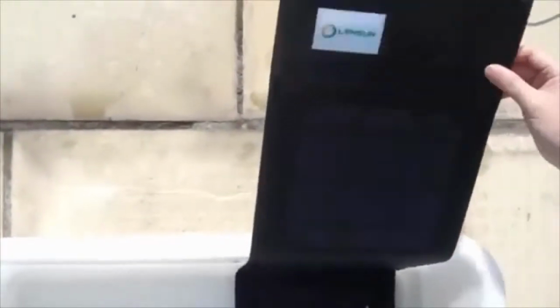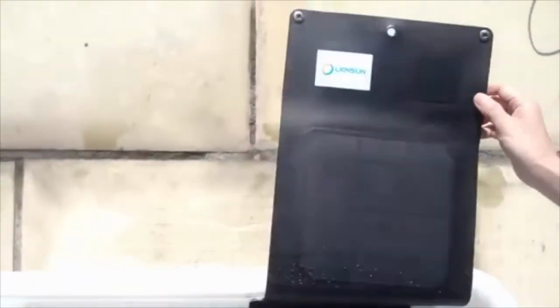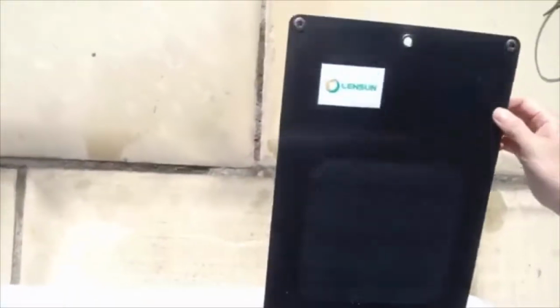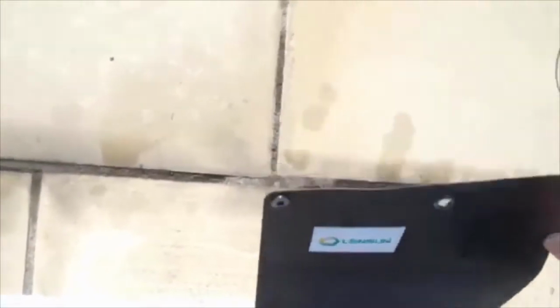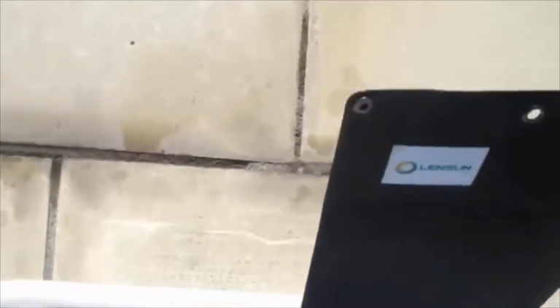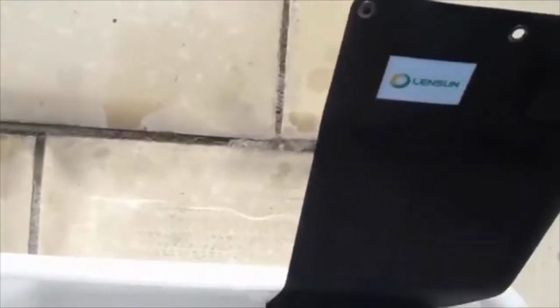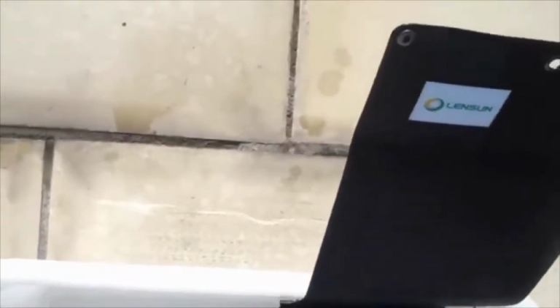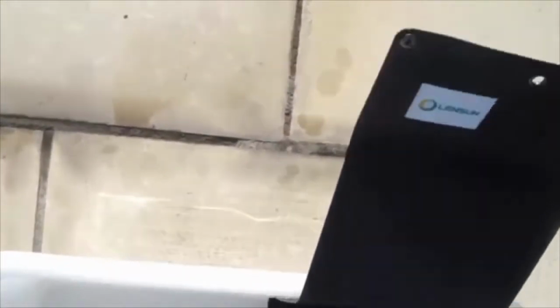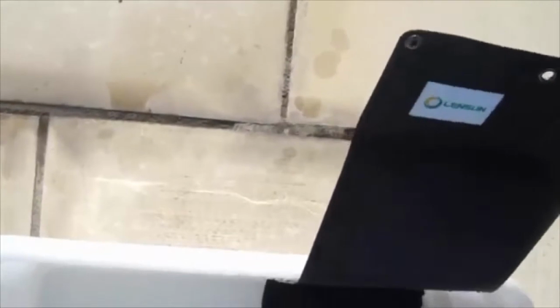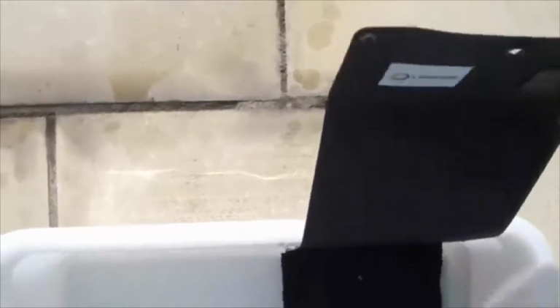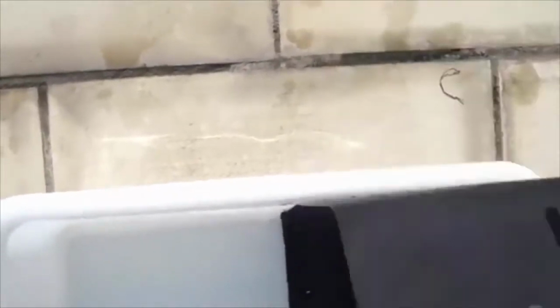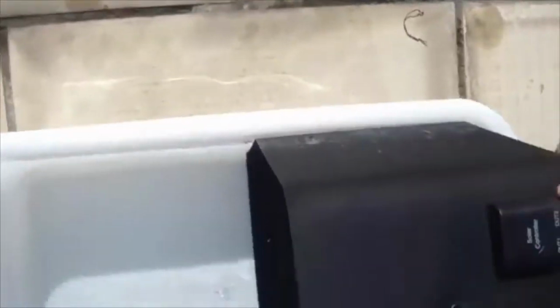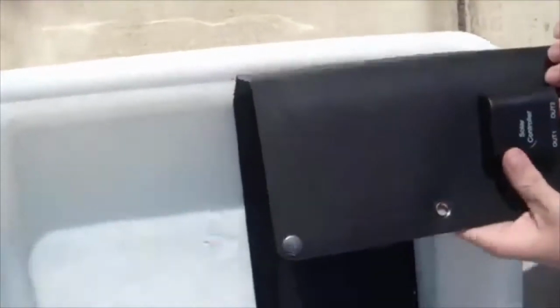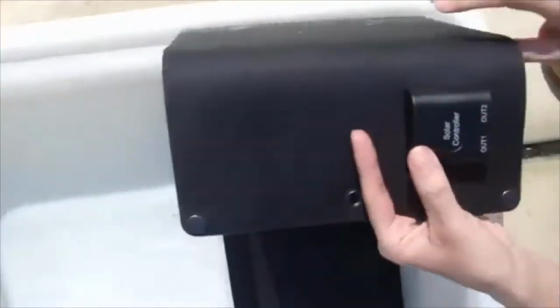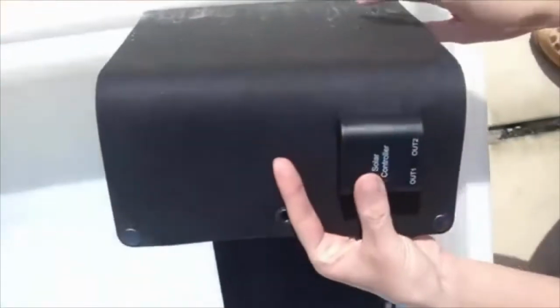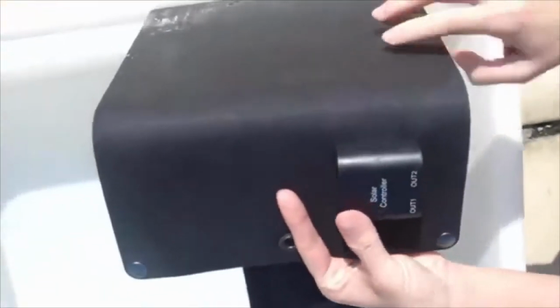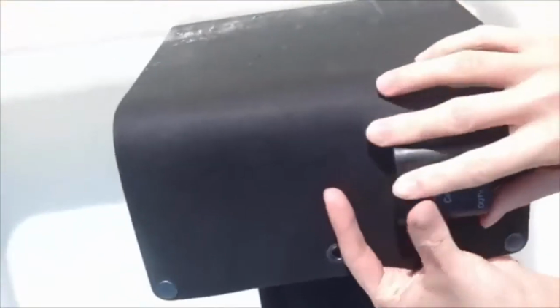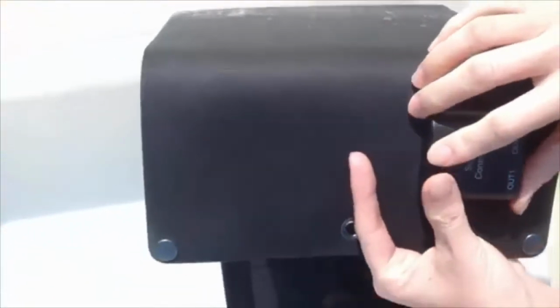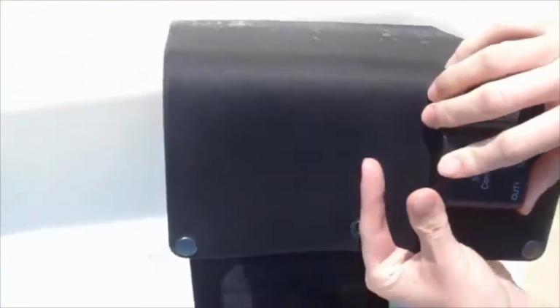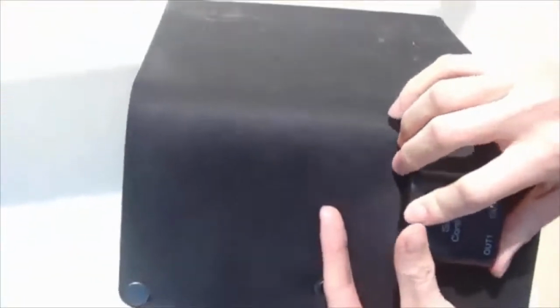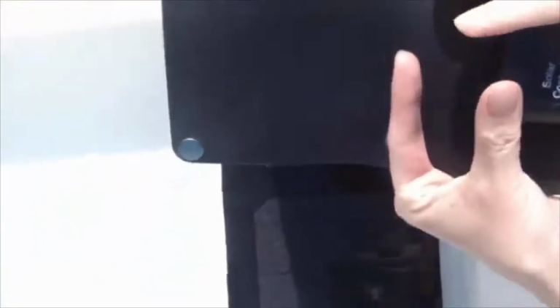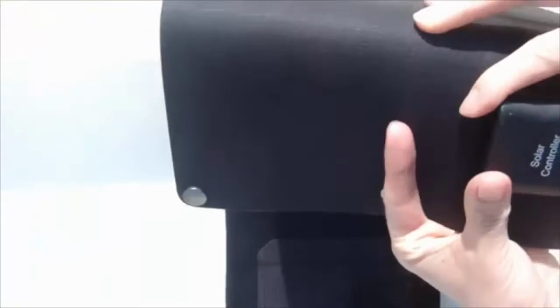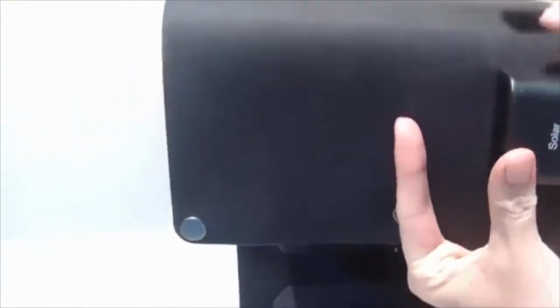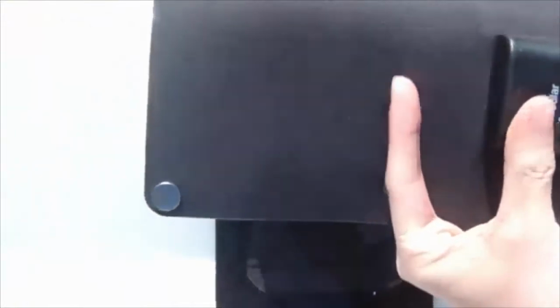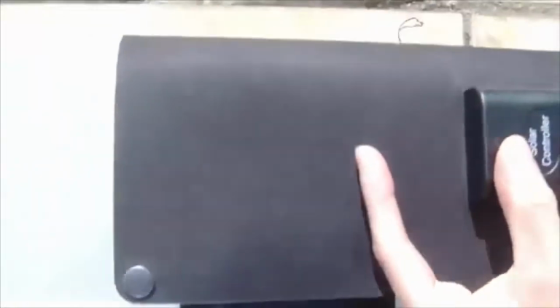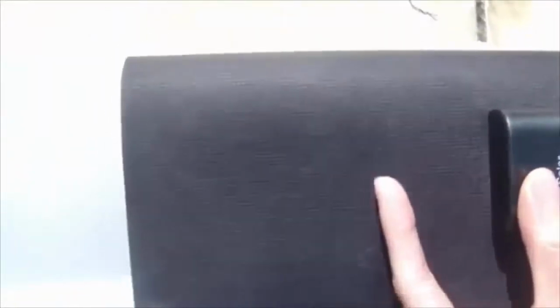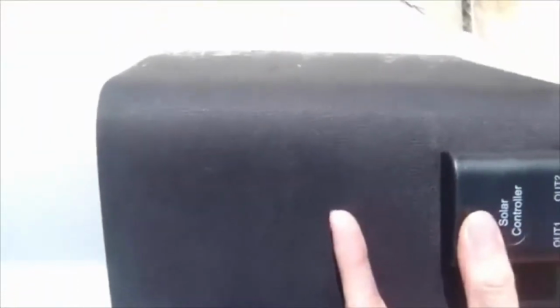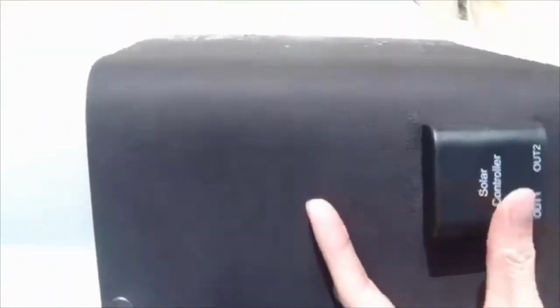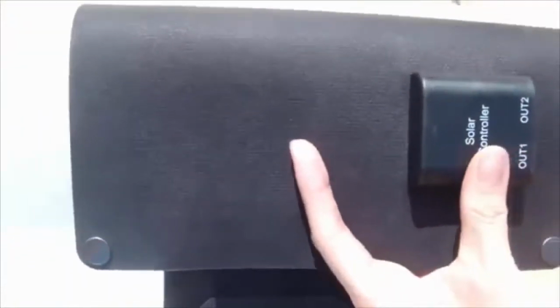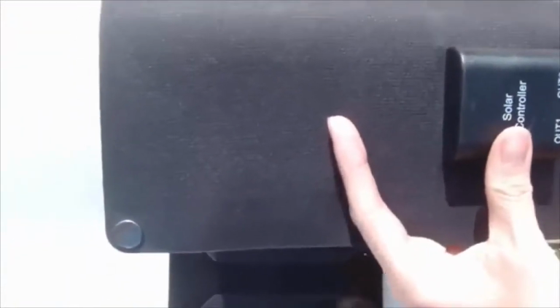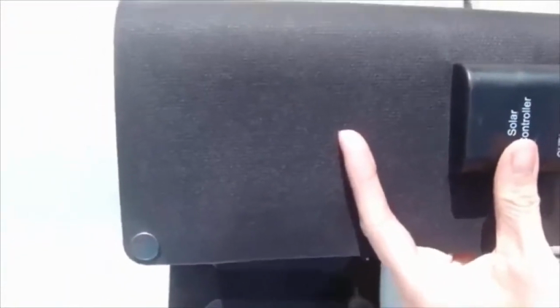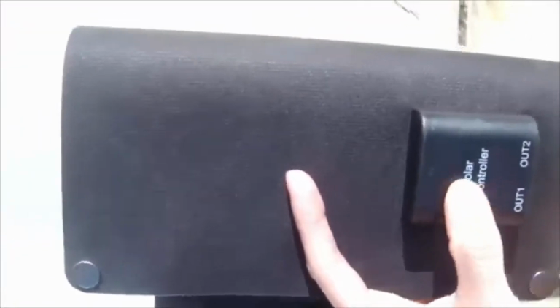This ETFE laminated solar charger has a two port USB output directly on the junction box, which can be used to run your cell phones. This USB solar charger is more convenient for 5V devices to charge them directly.